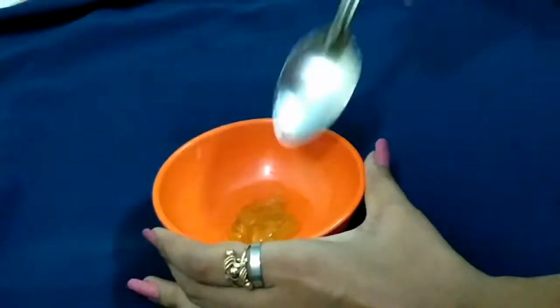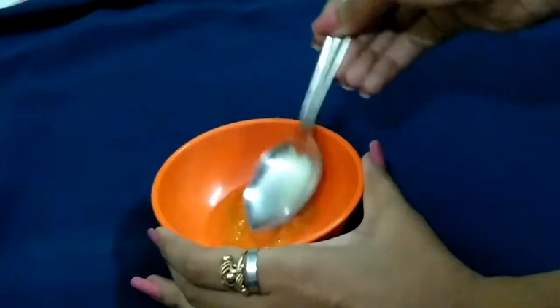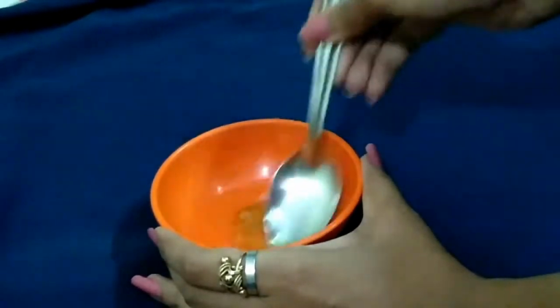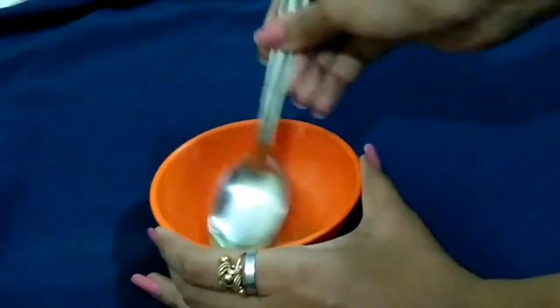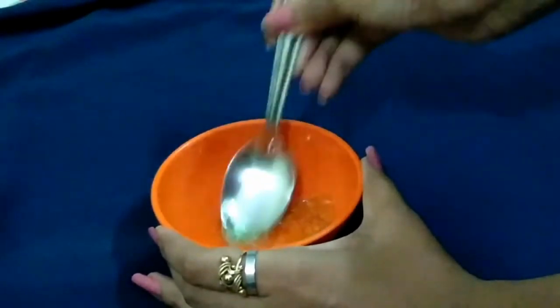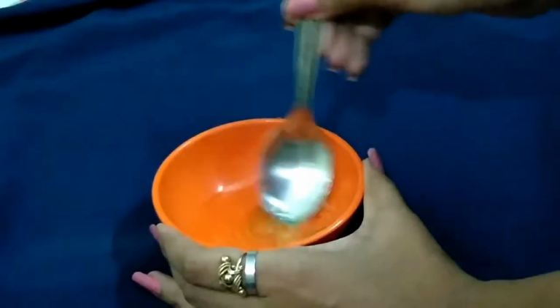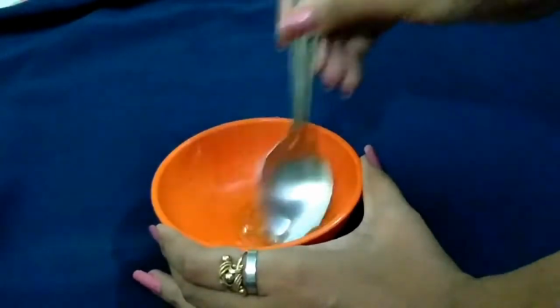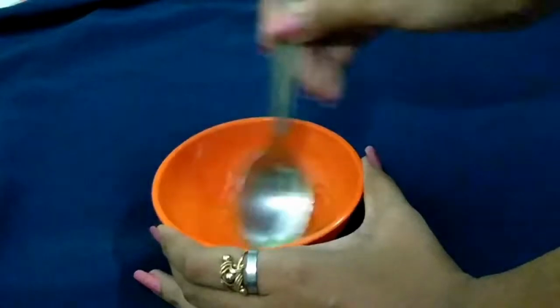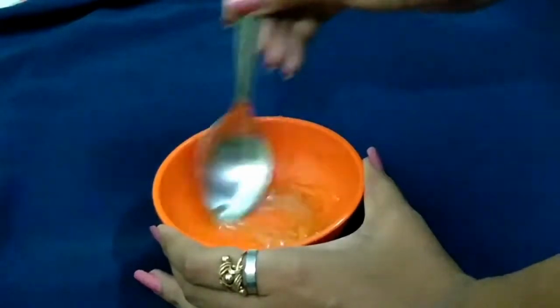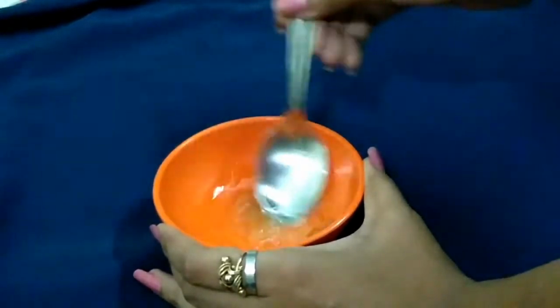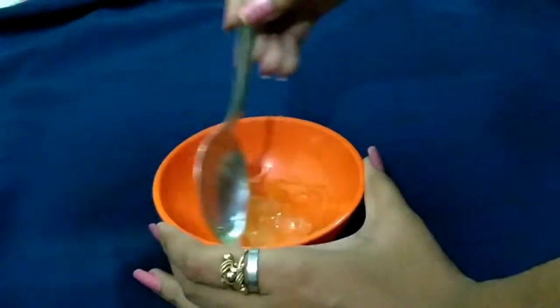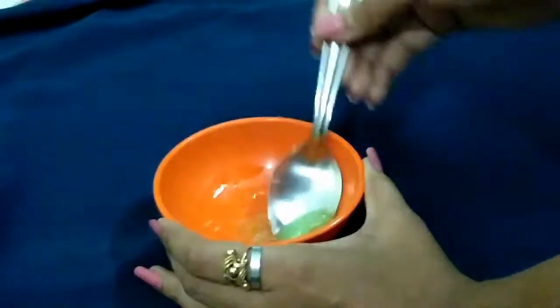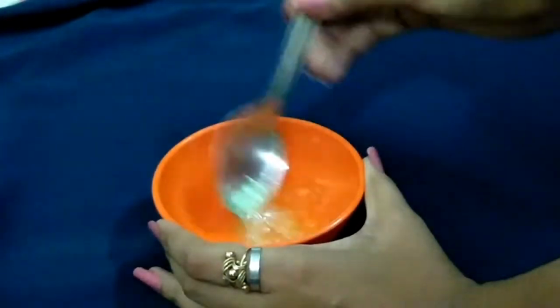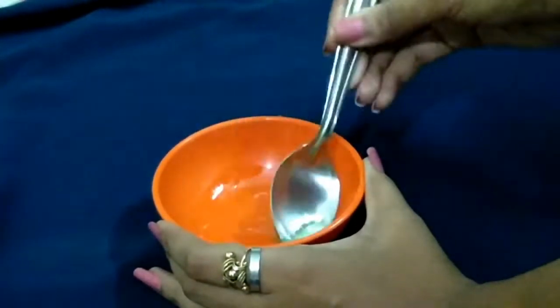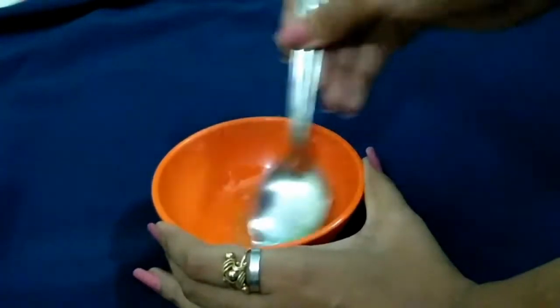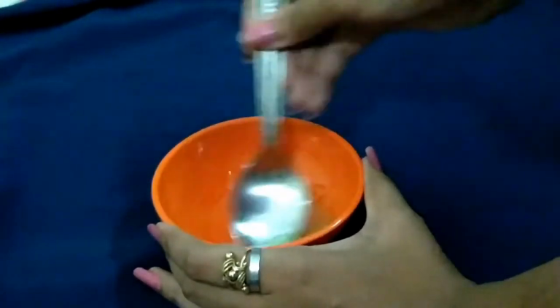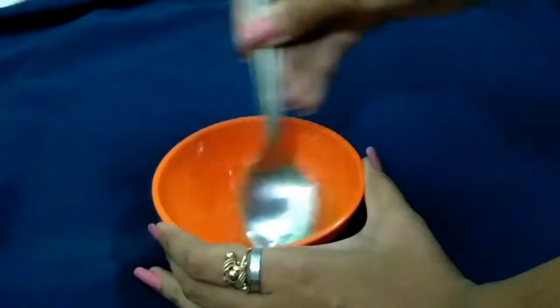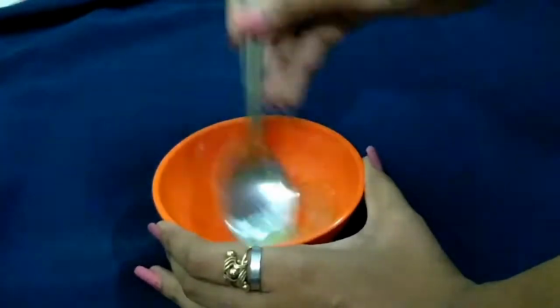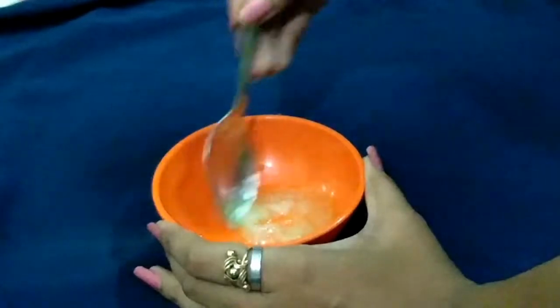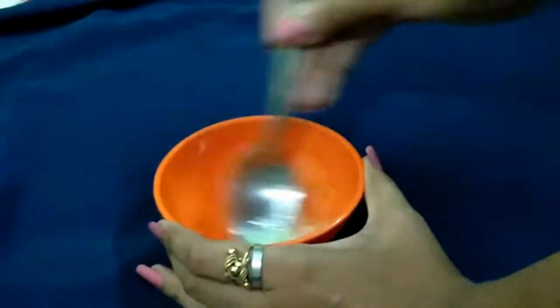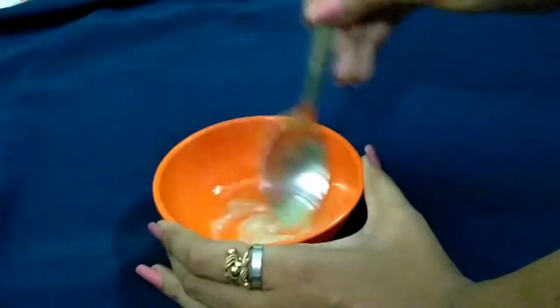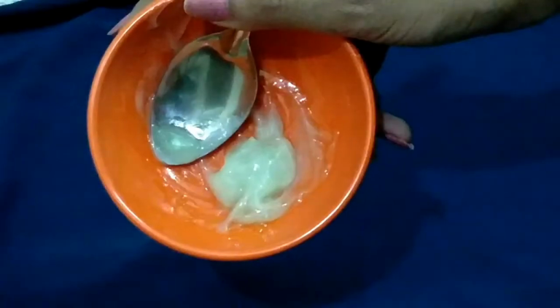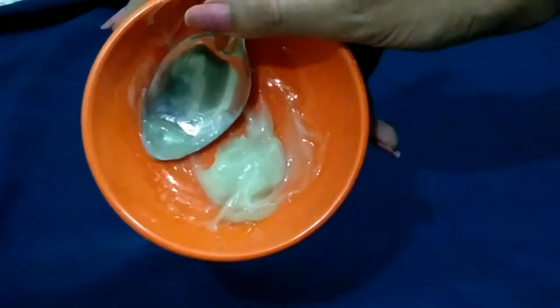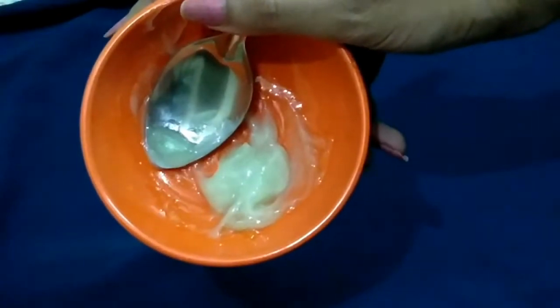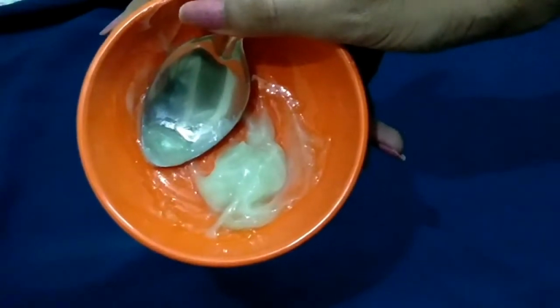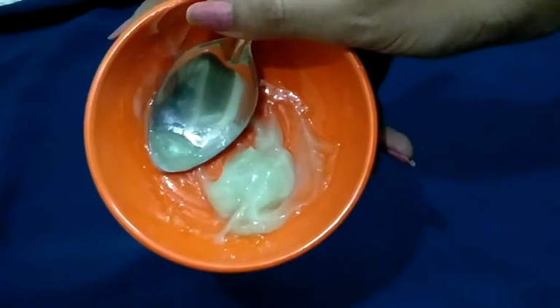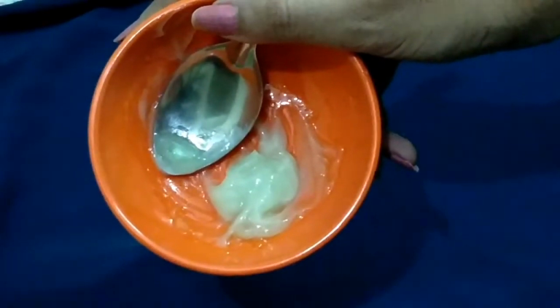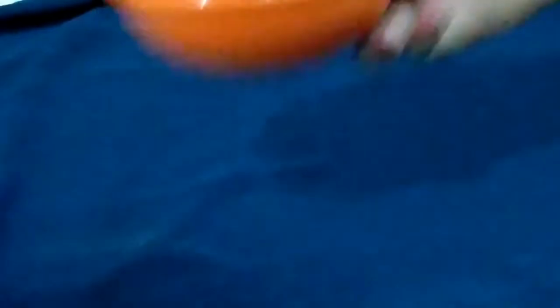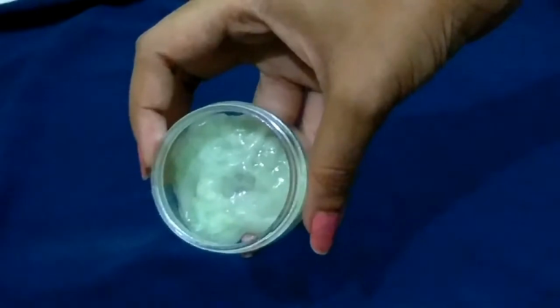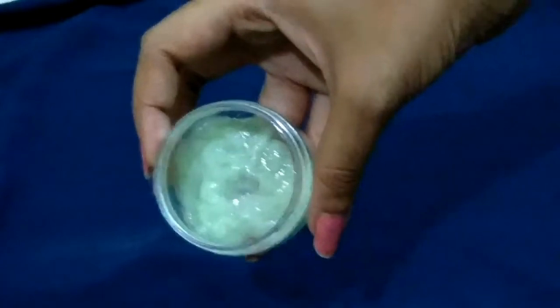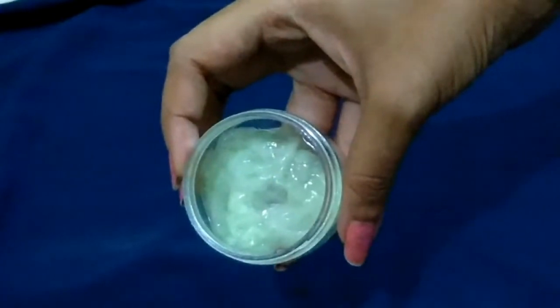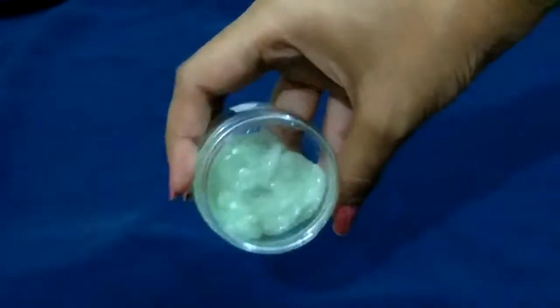Now we have to mix them well and blend them well. Then I will transfer them into a container. I have removed them into a container.